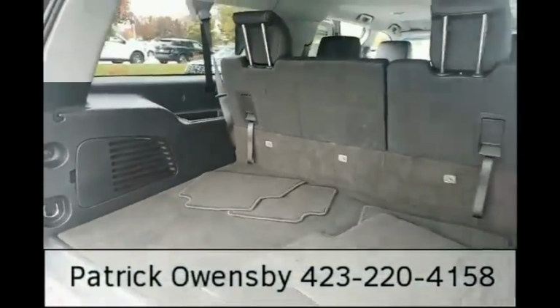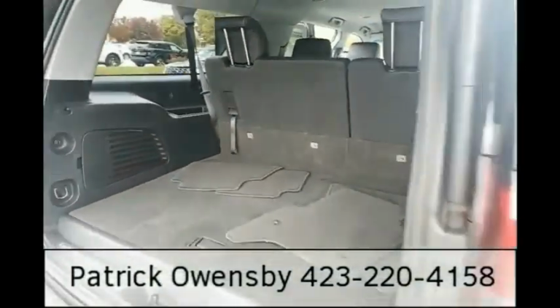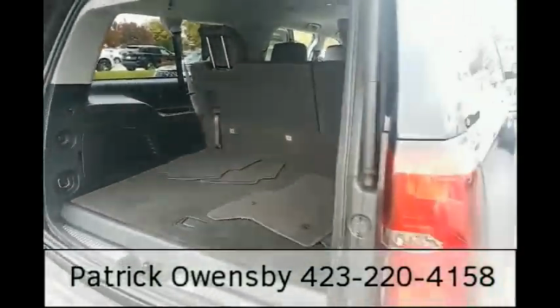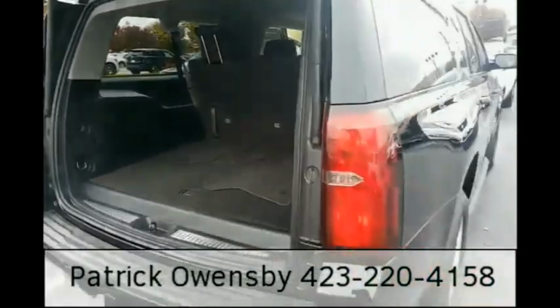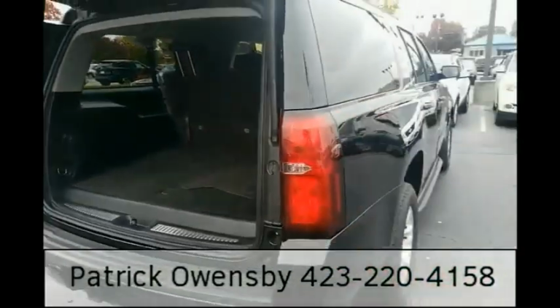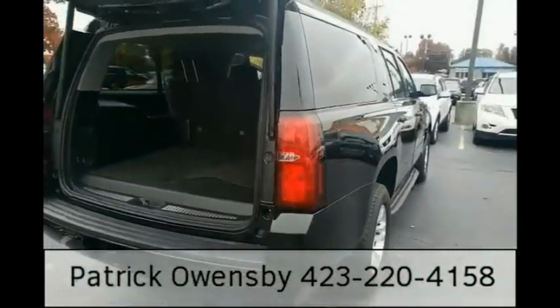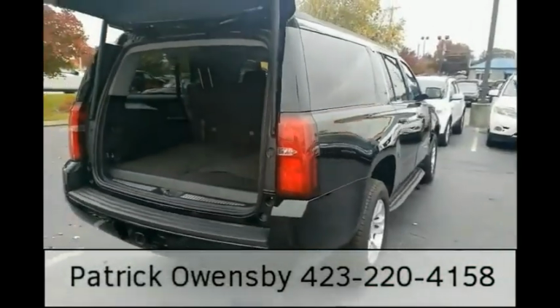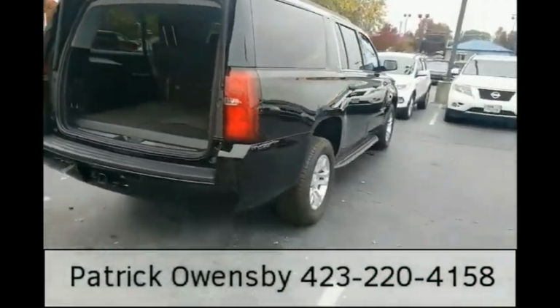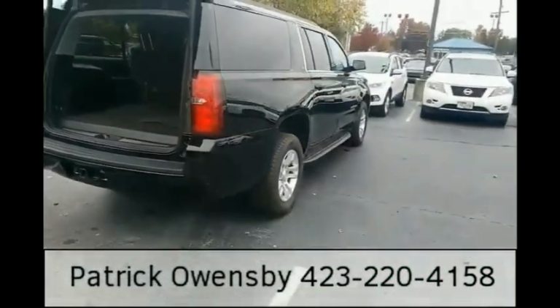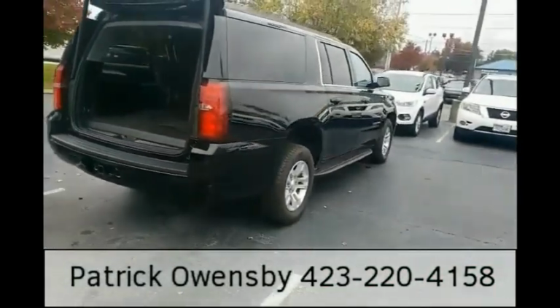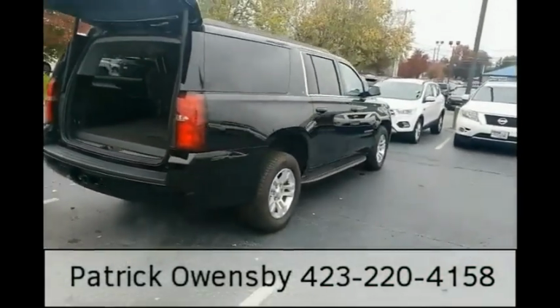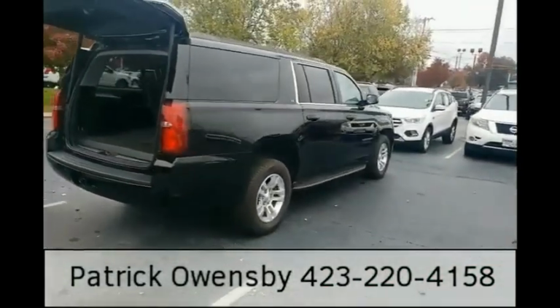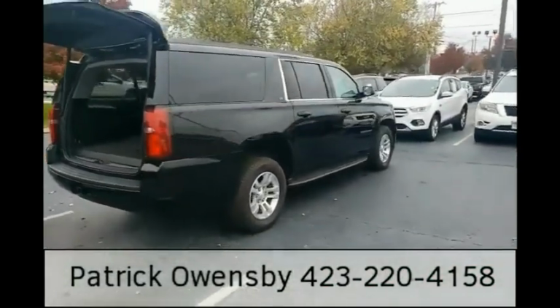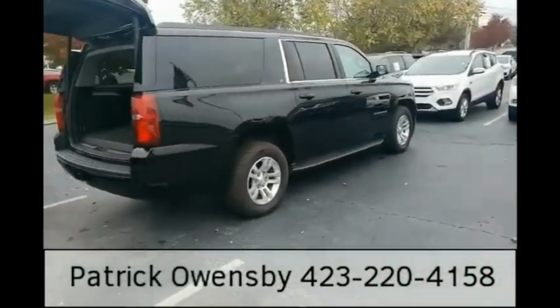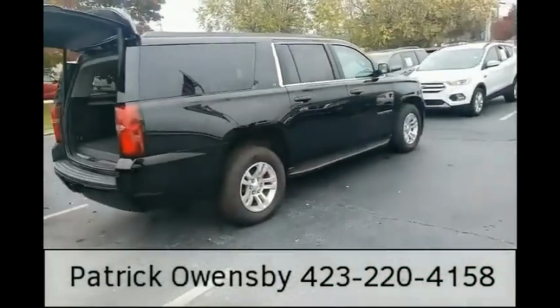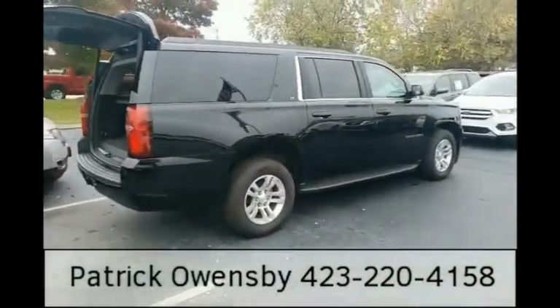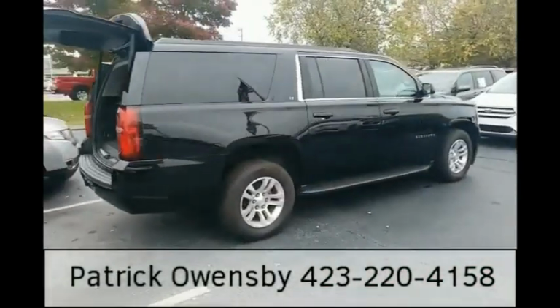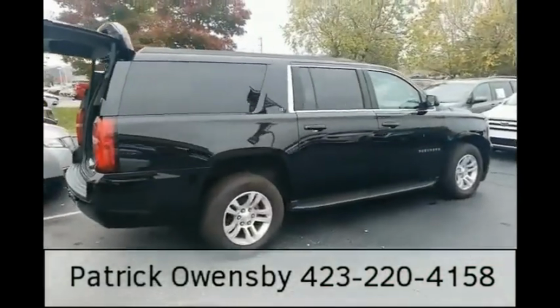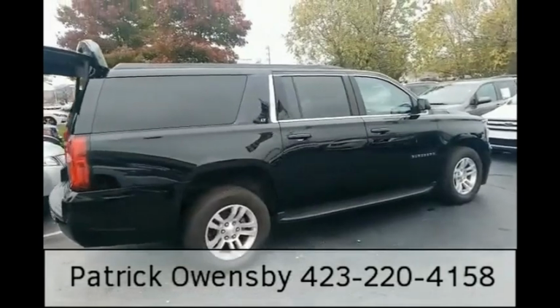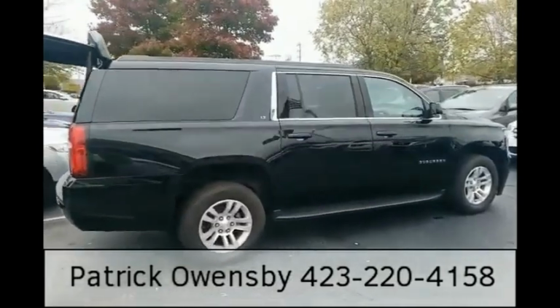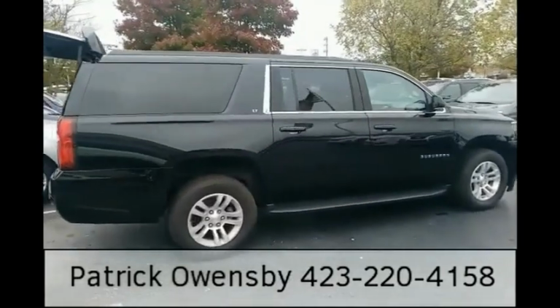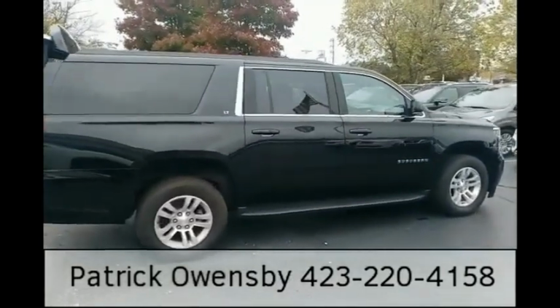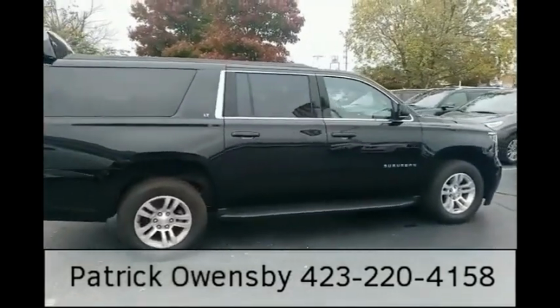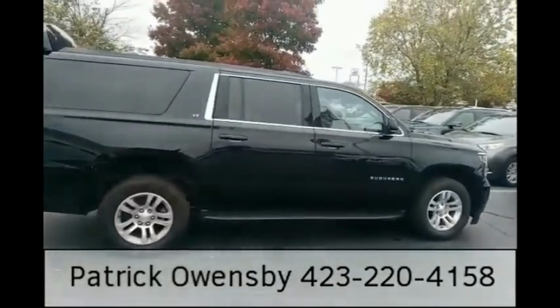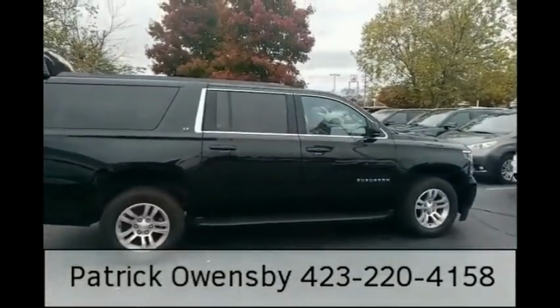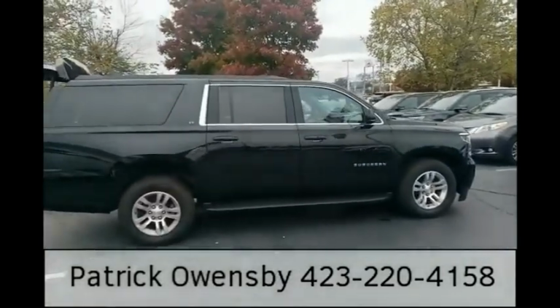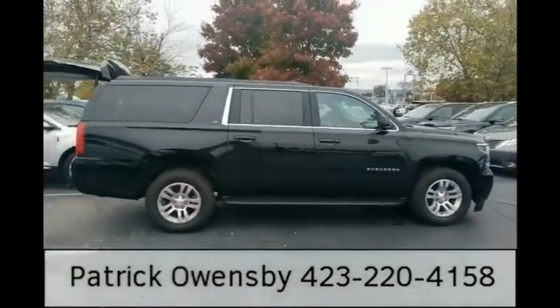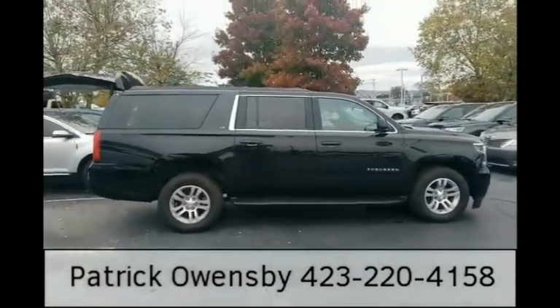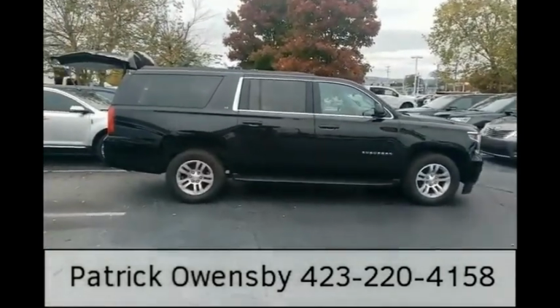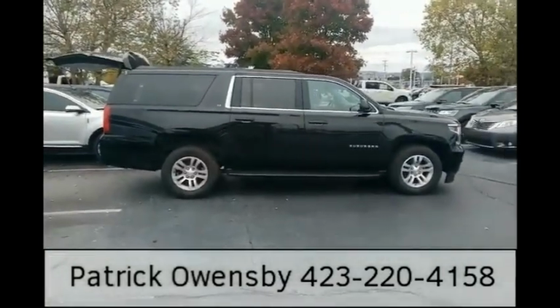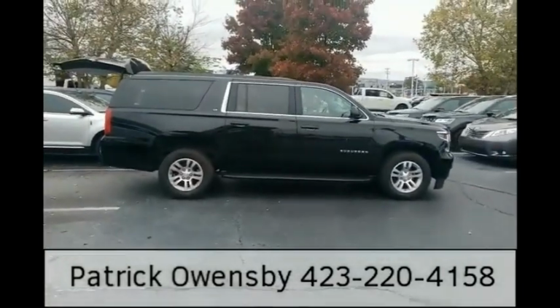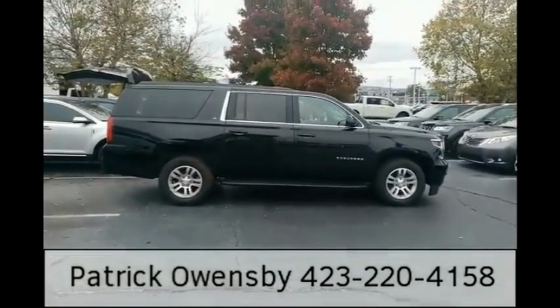Very nice vehicle. Daniel, give me a call, please, when you get this video — 423-220-4158. It's Patrick Owensby, Mountain View Ford, downtown Chattanooga. Have a great day.